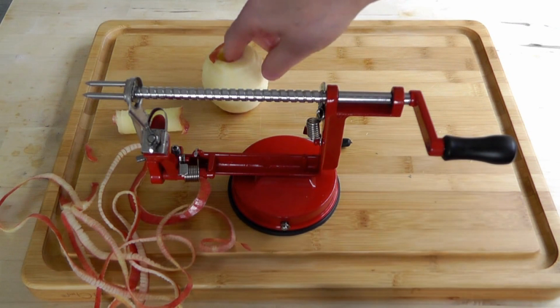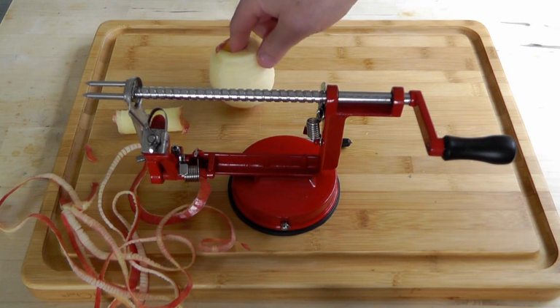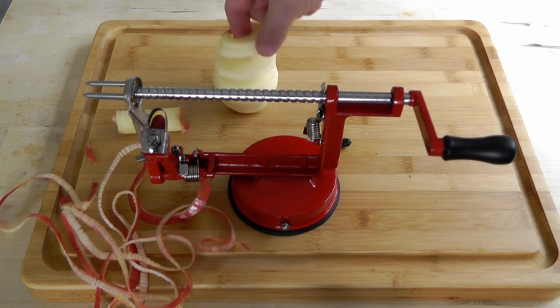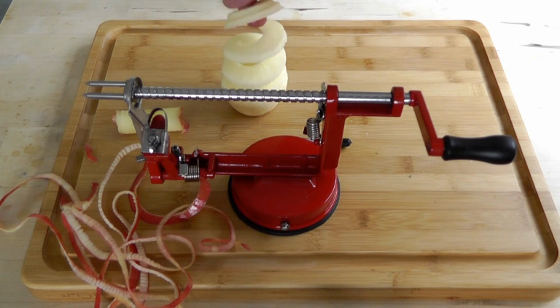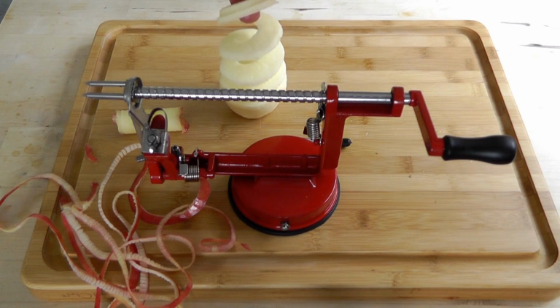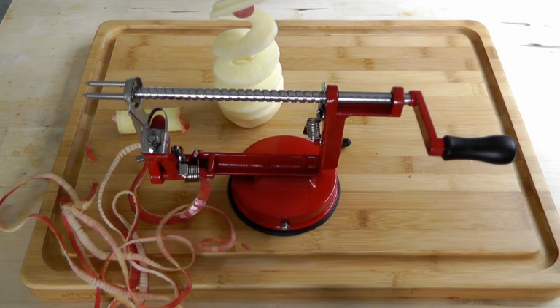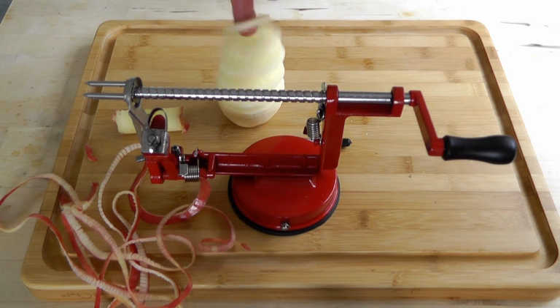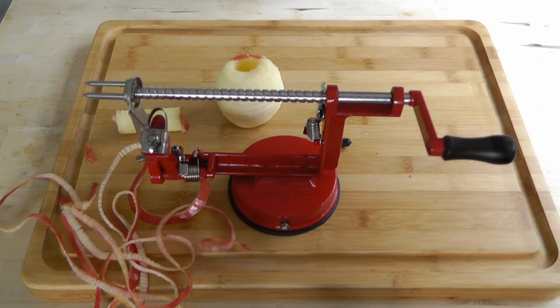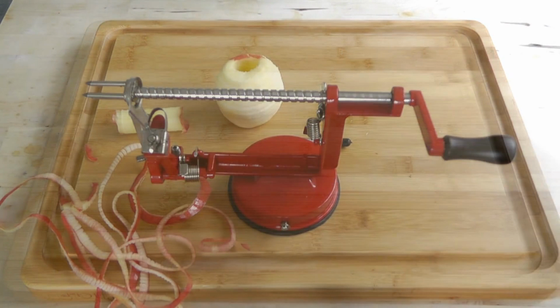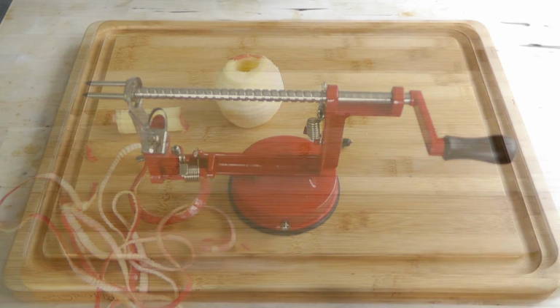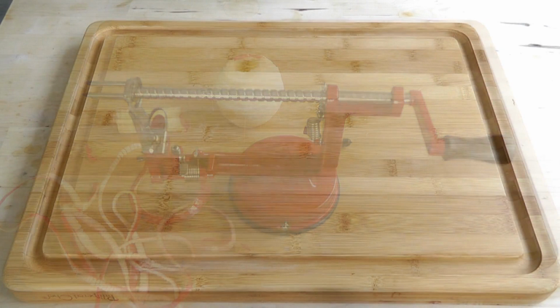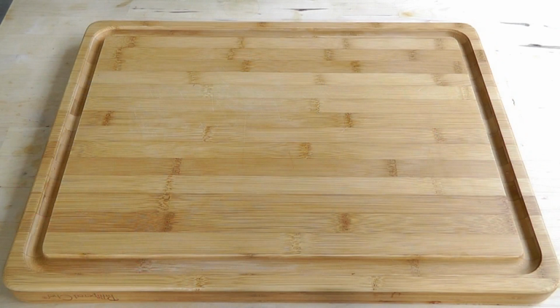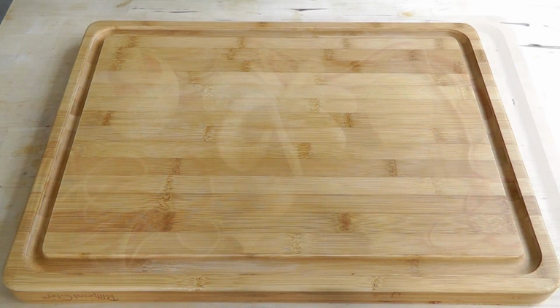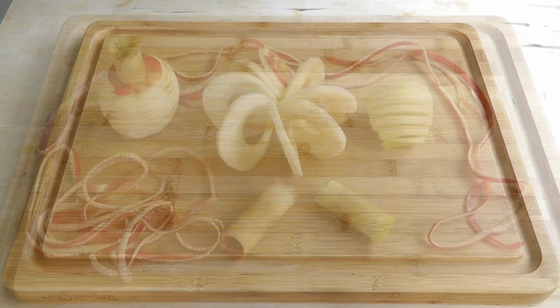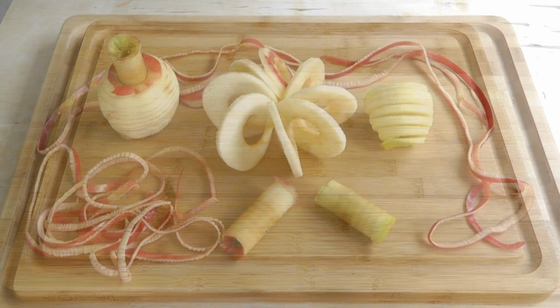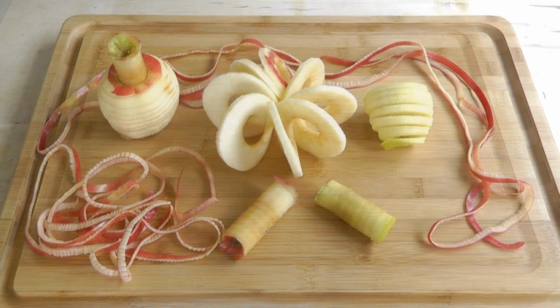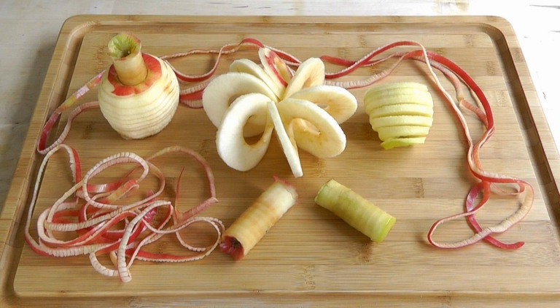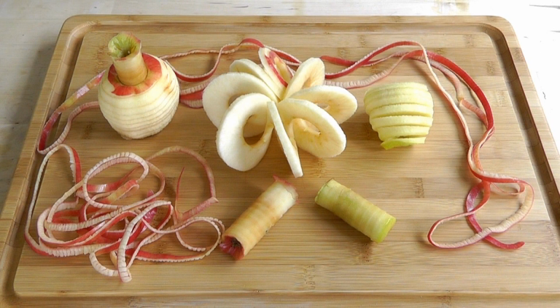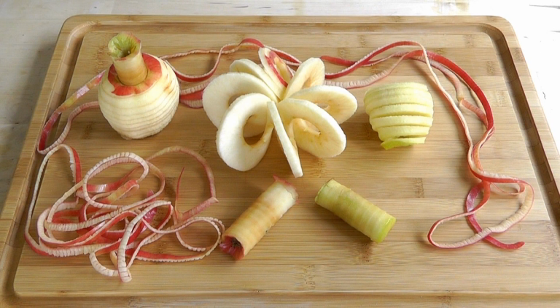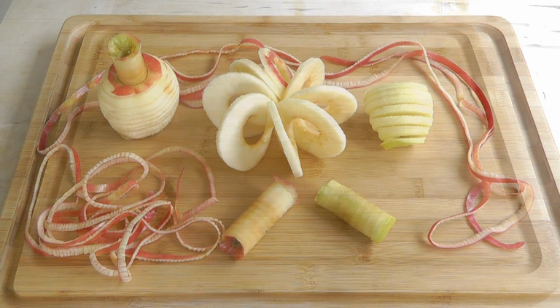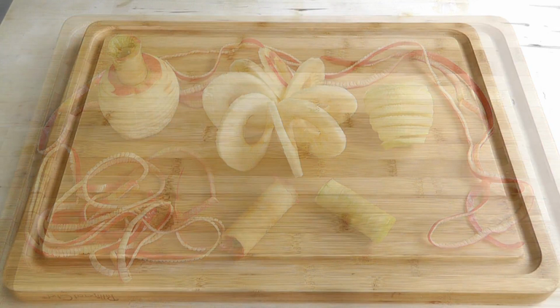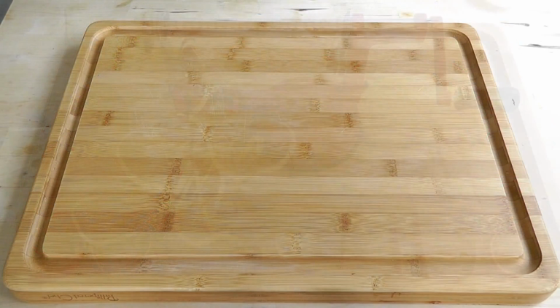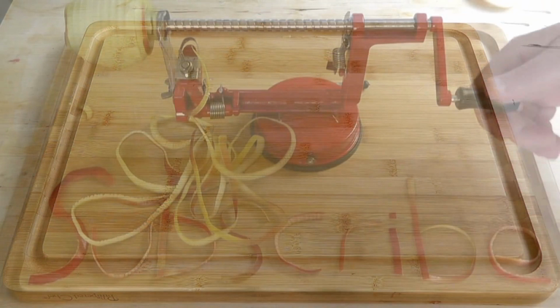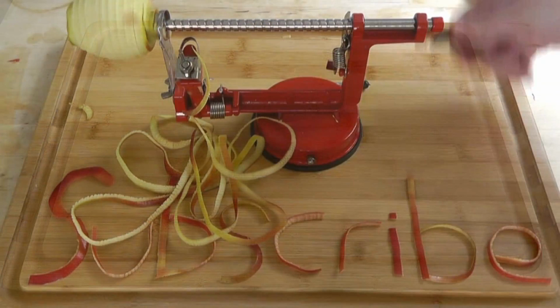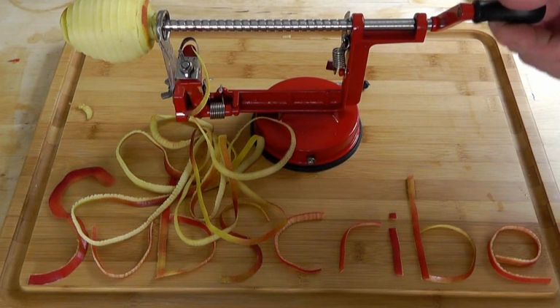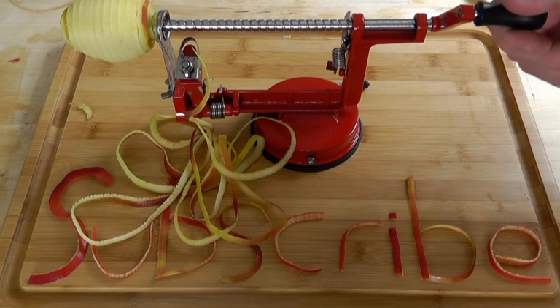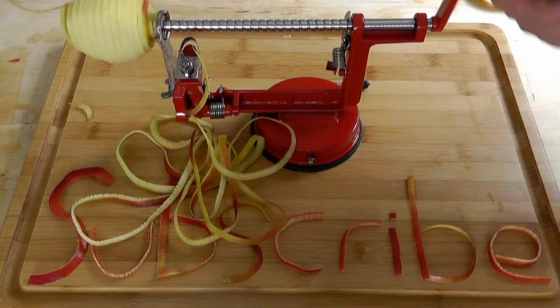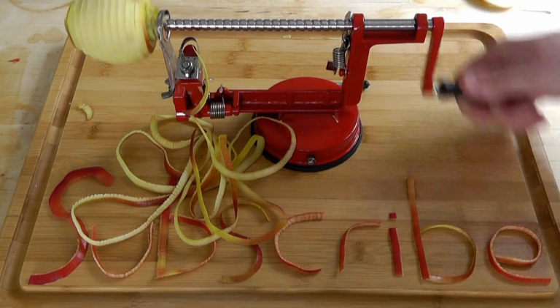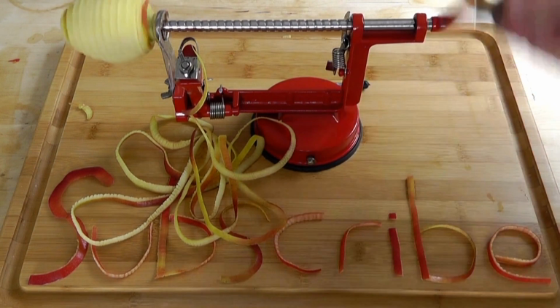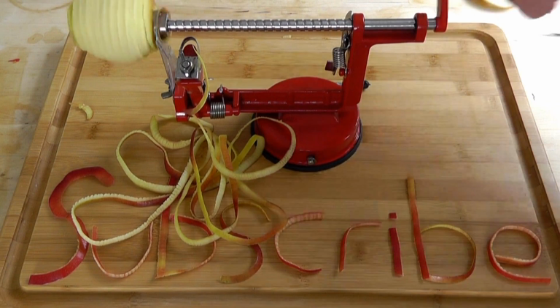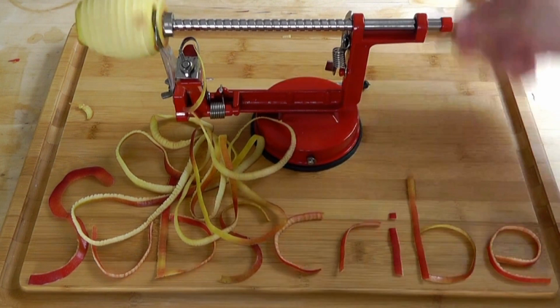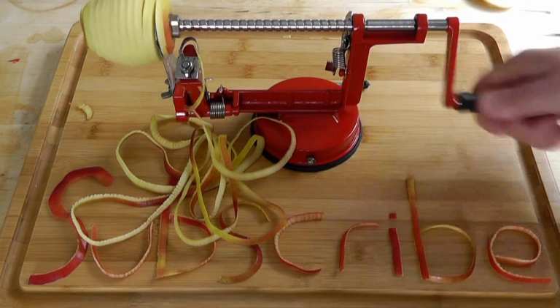I think this is a wonderful little machine. I think it cost me about 15 pounds. I bought it online, one of the big online stores, but I think for the money it's great. Great one for the kids, encourage them to eat apples.